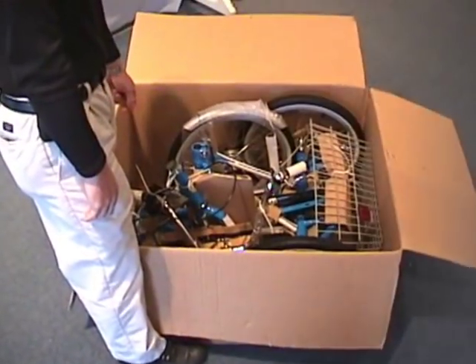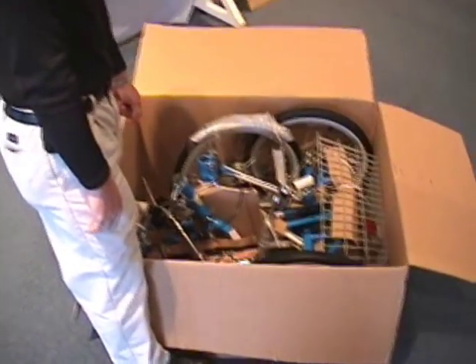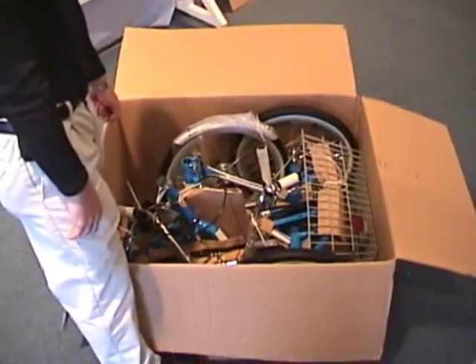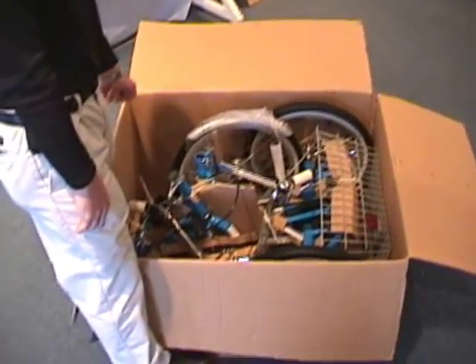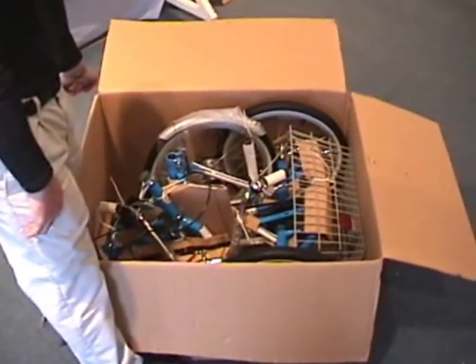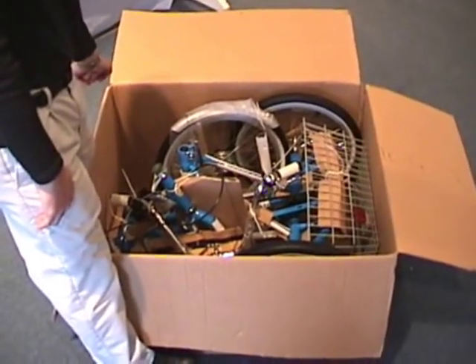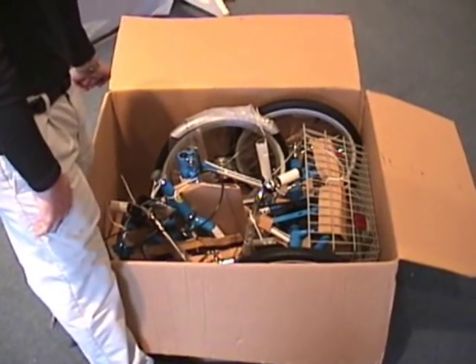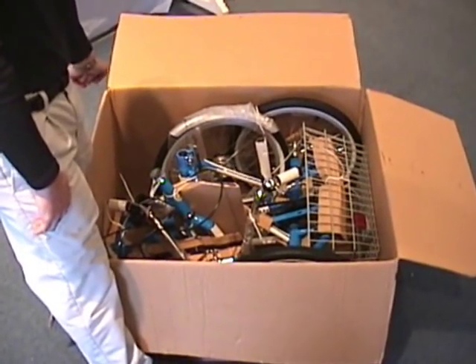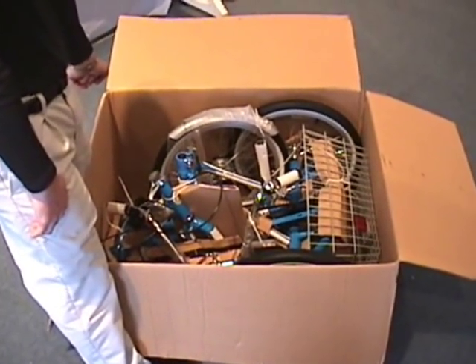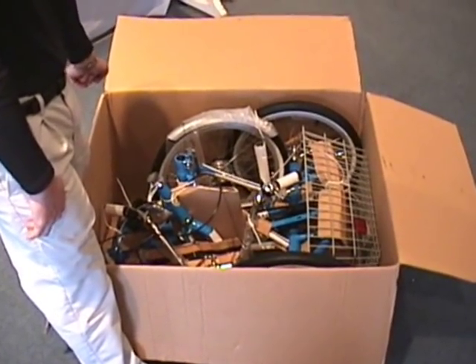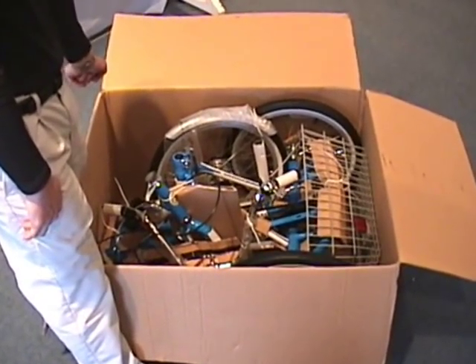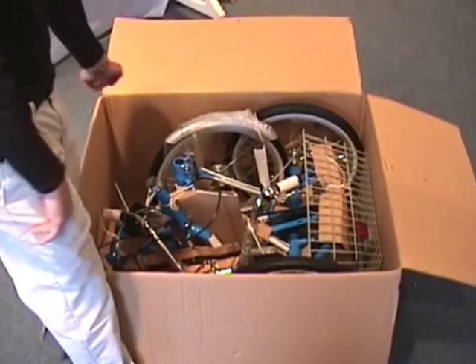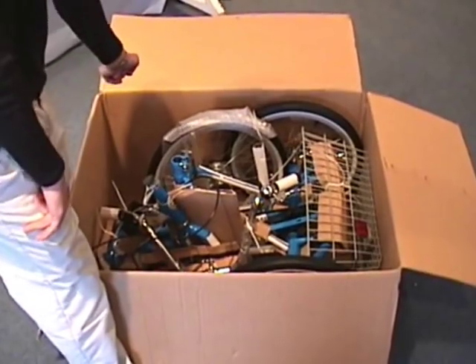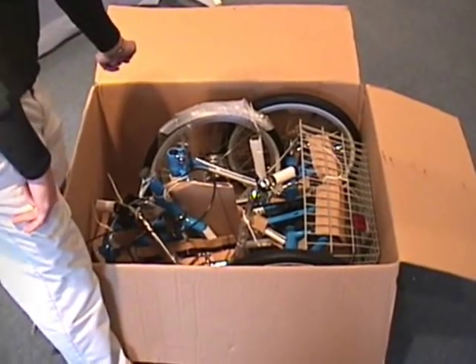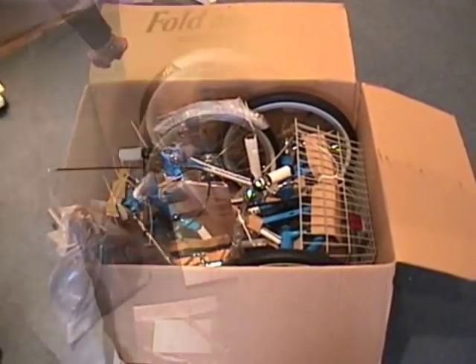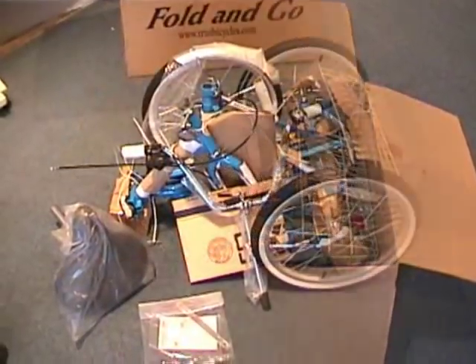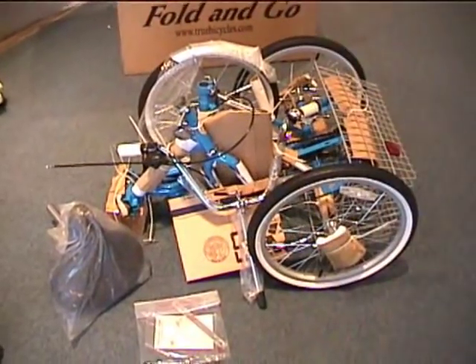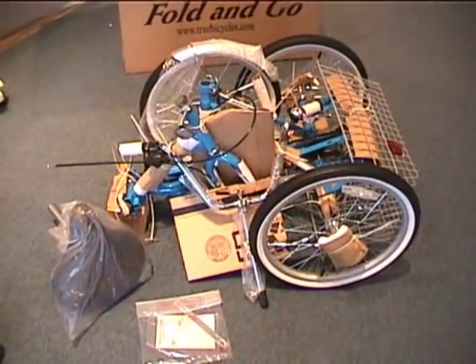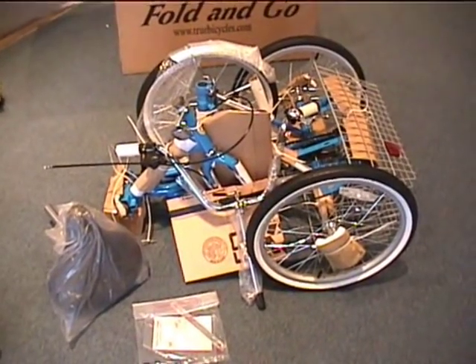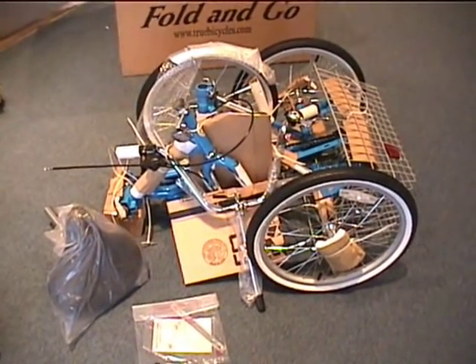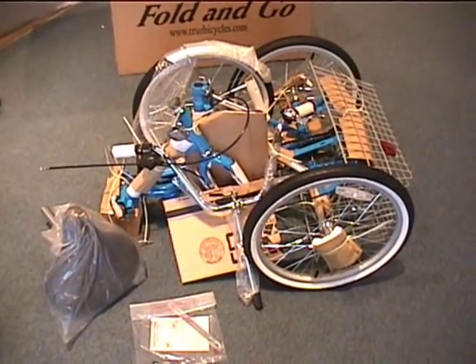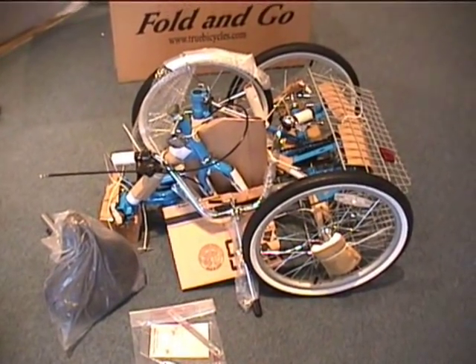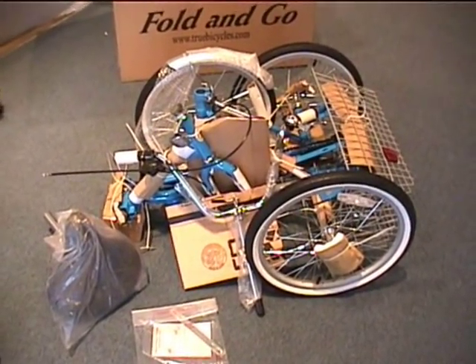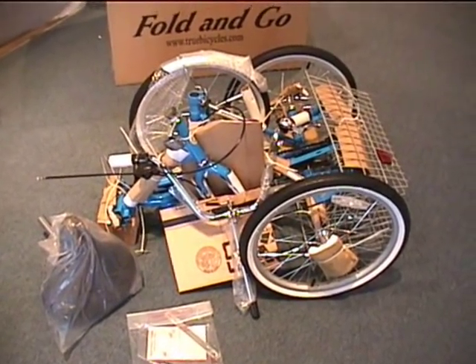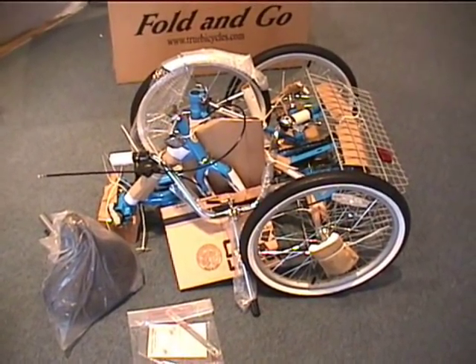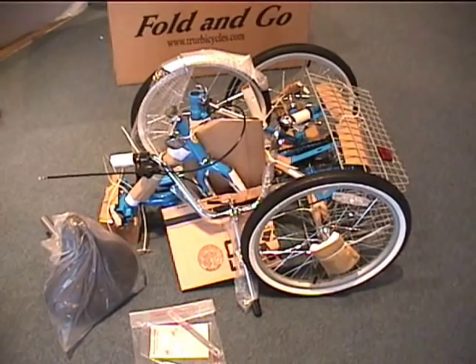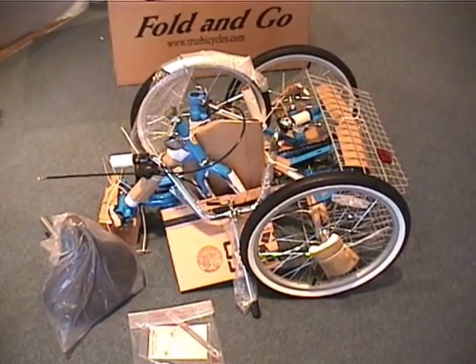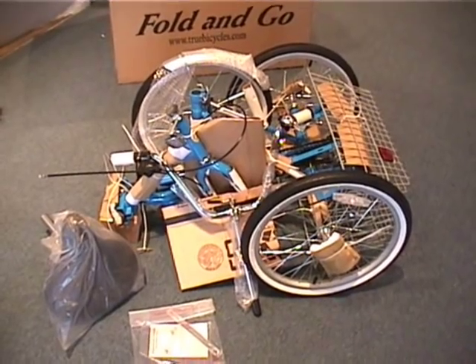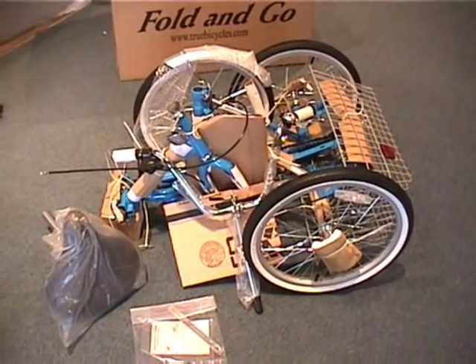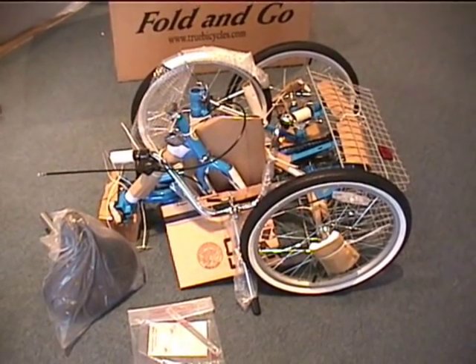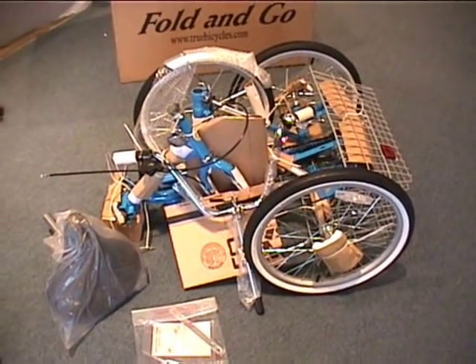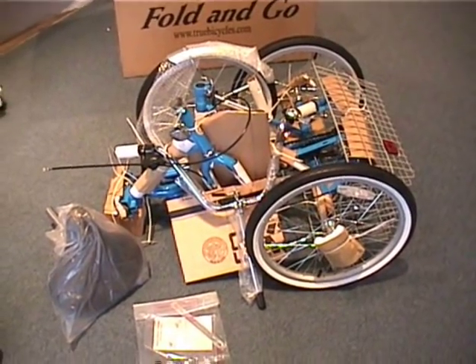Your tricycle will arrive at your house nearly preassembled. All you need to do is pull it out and remove the packaging. A pair of sharp scissors or some side cutters will do the trick nicely.